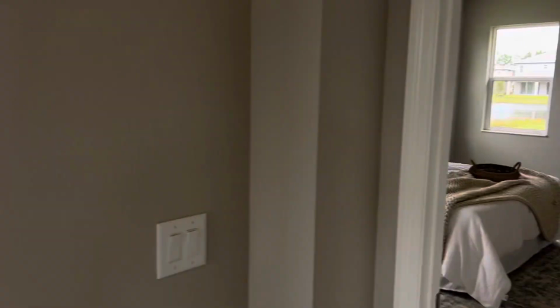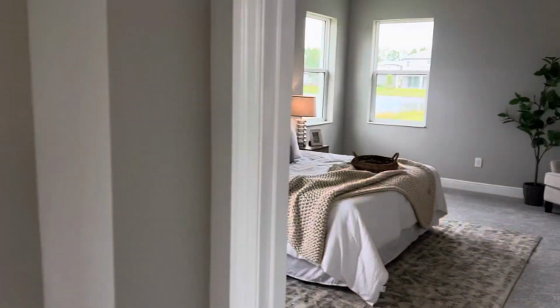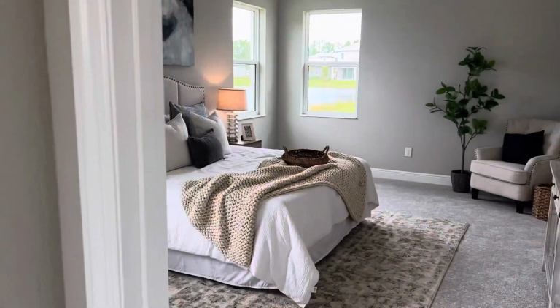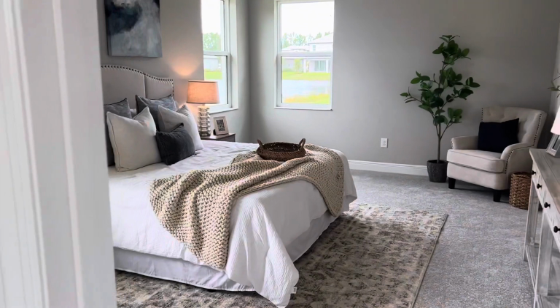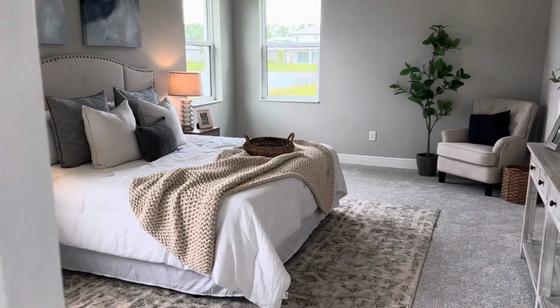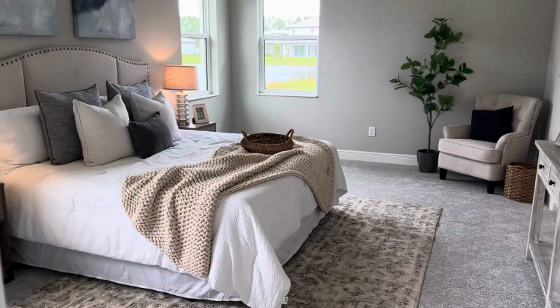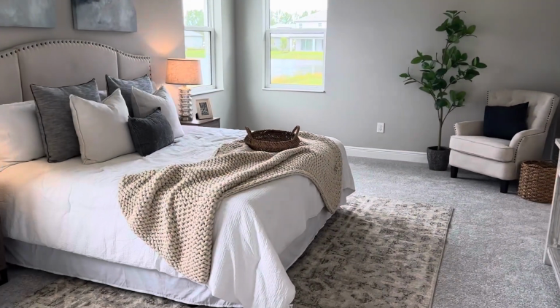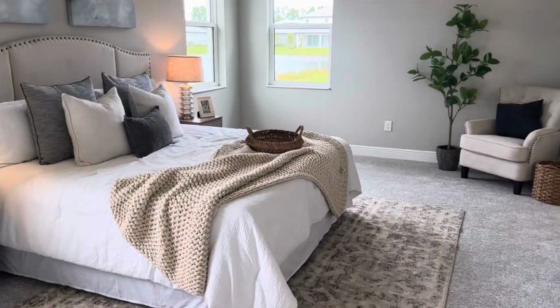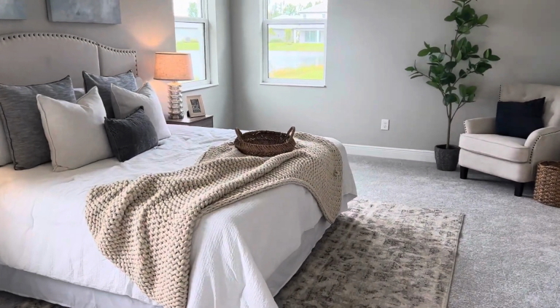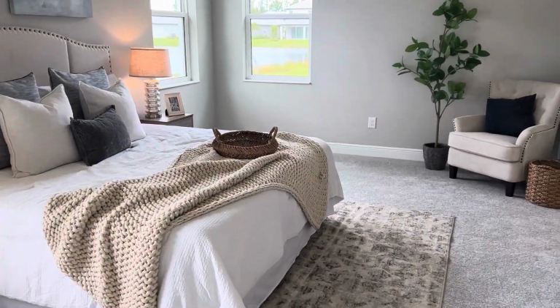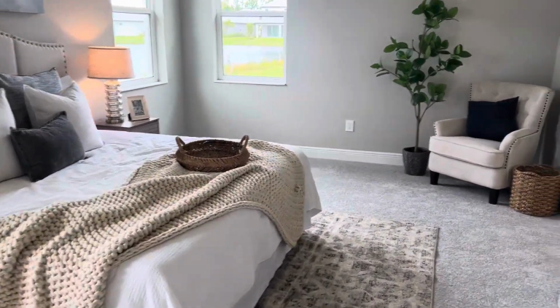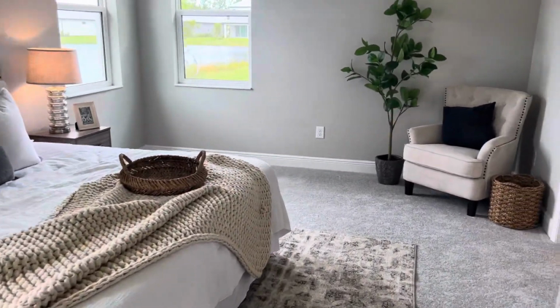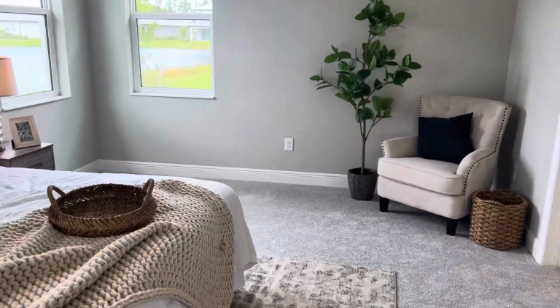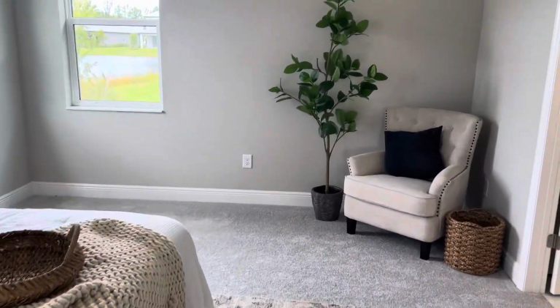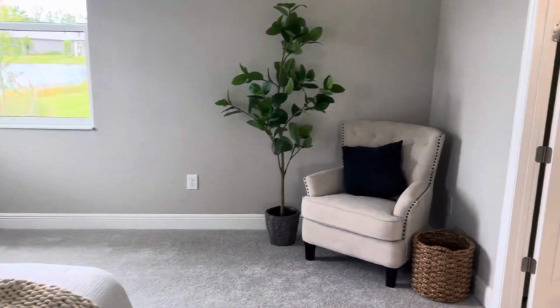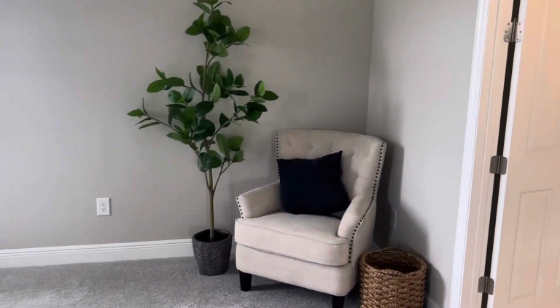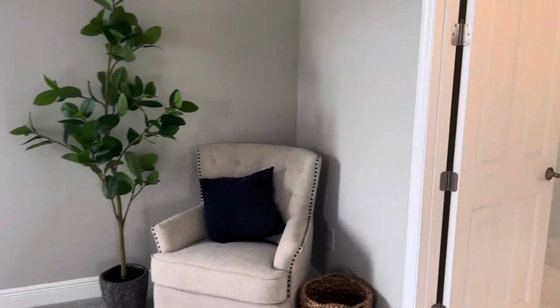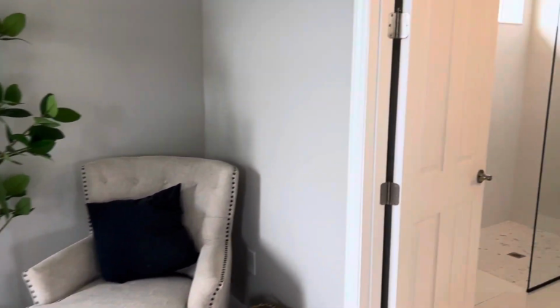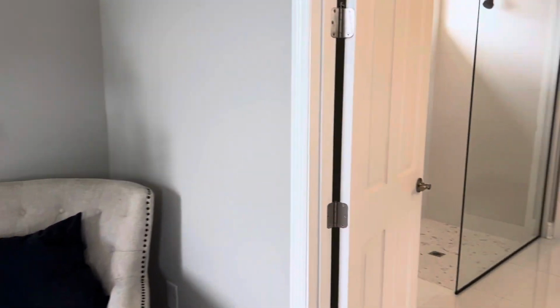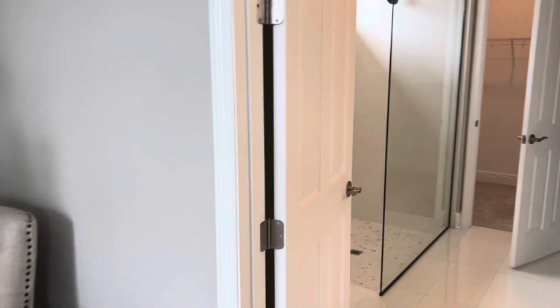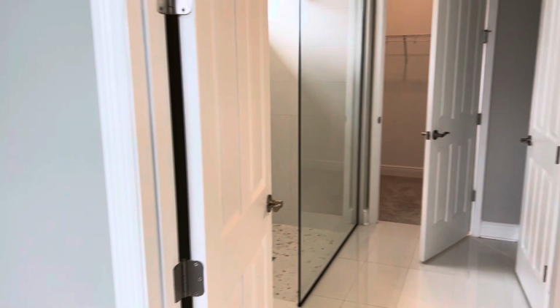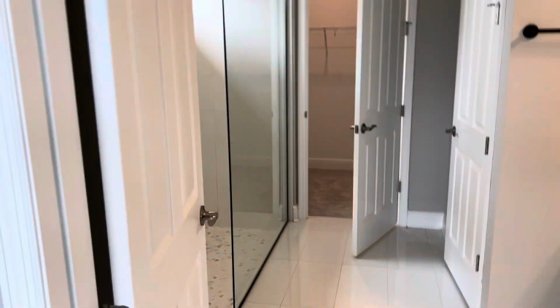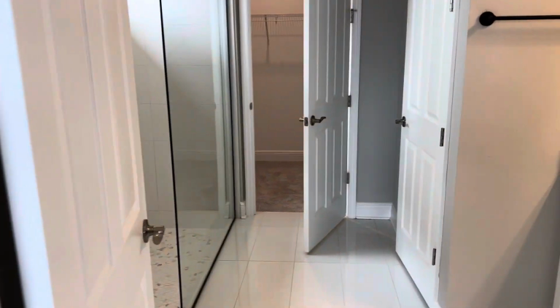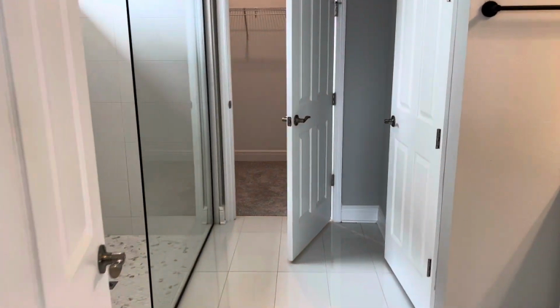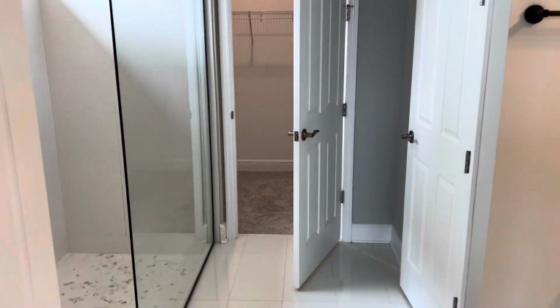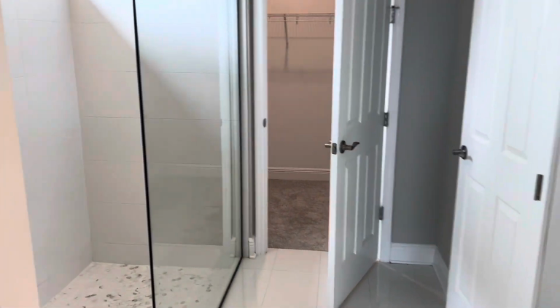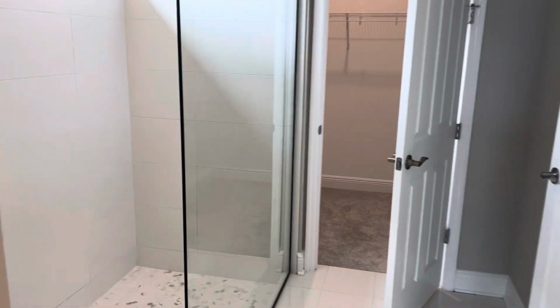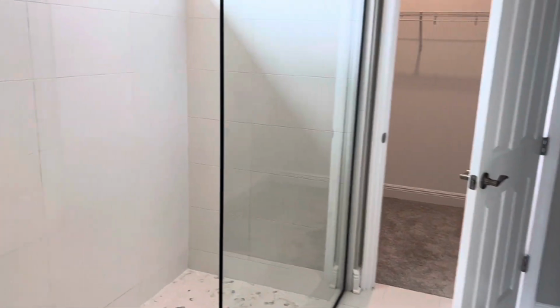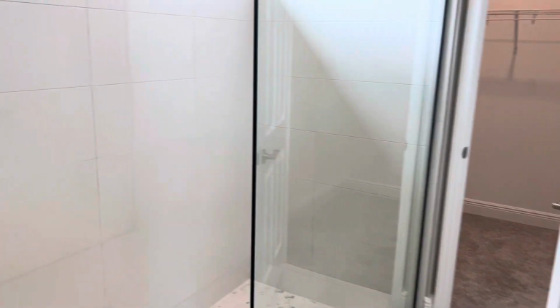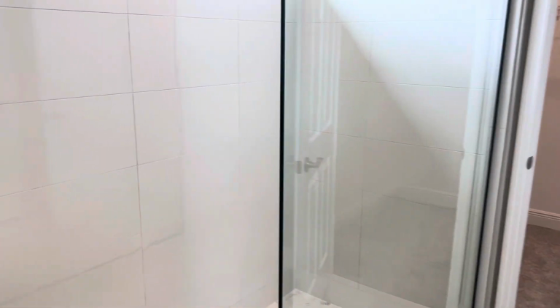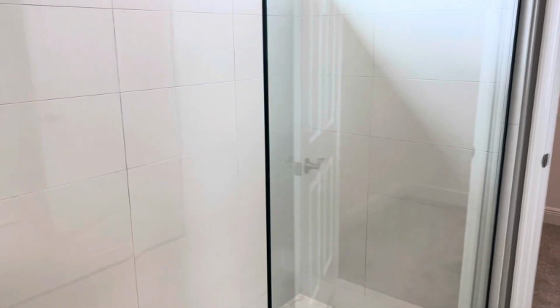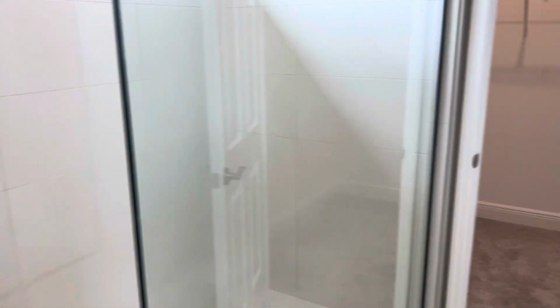Huge owner's retreat here. Walk-in shower. Wow.